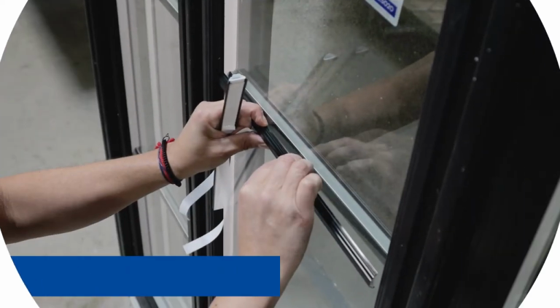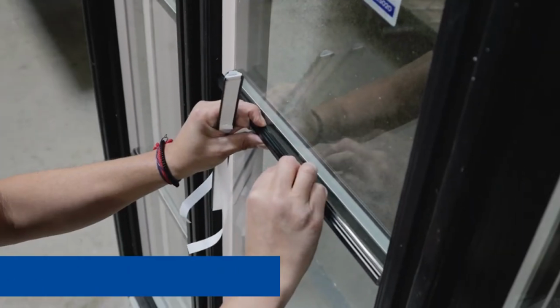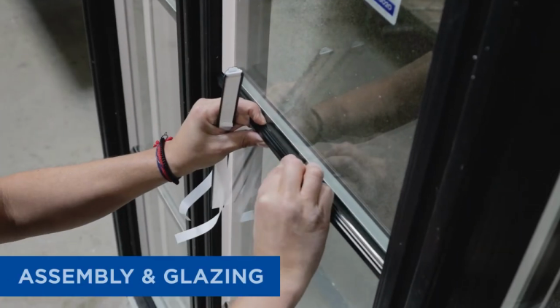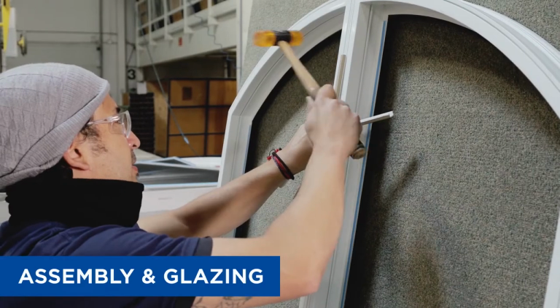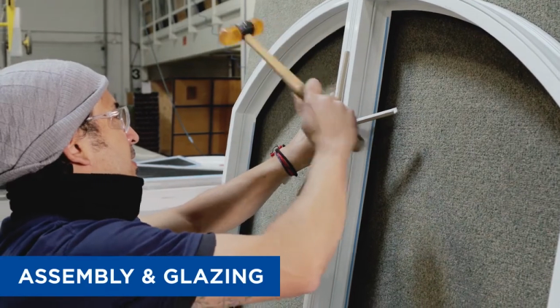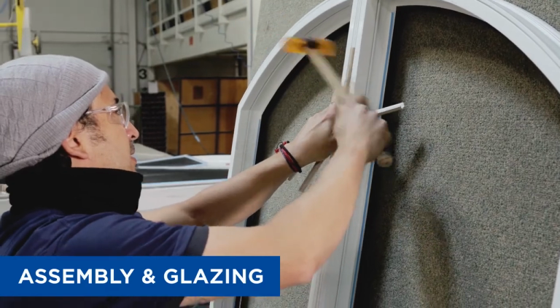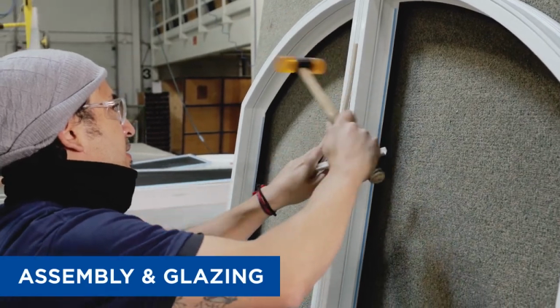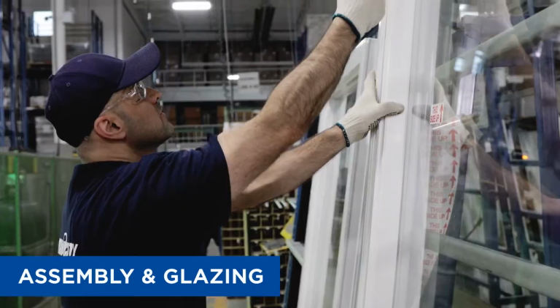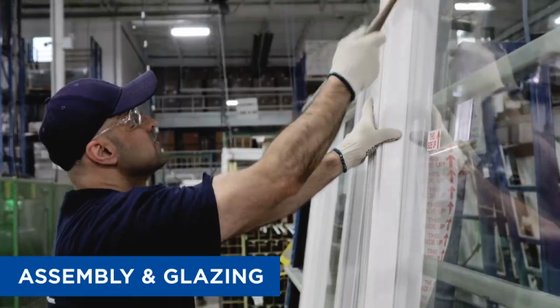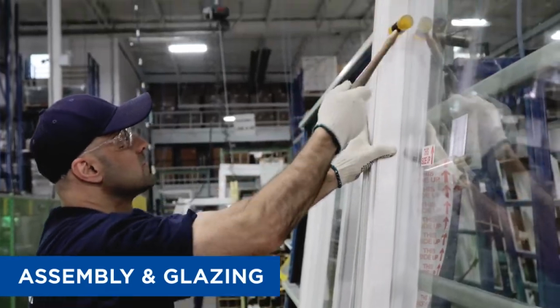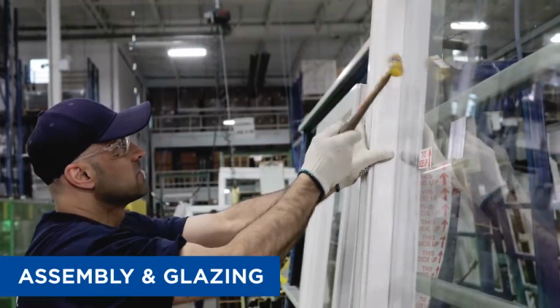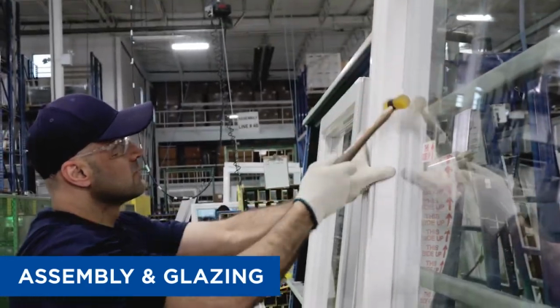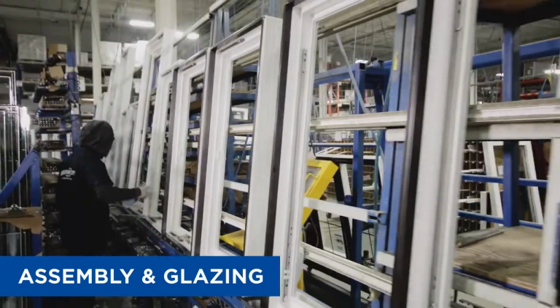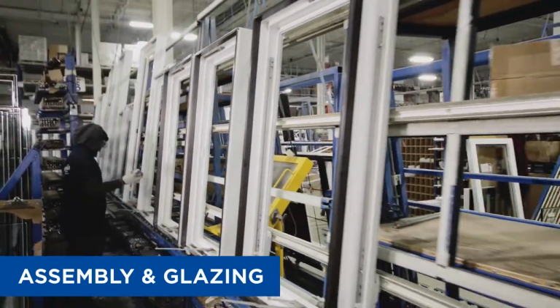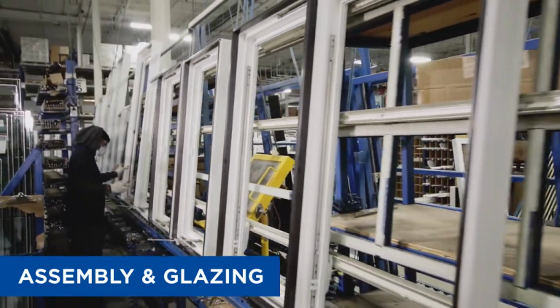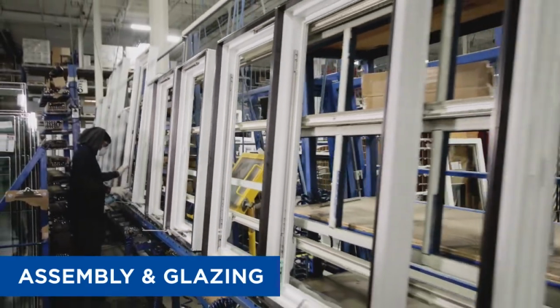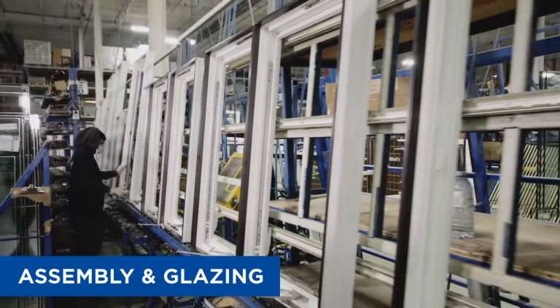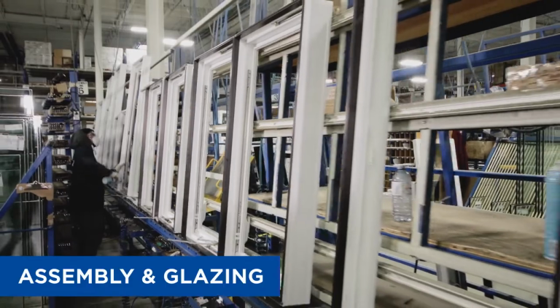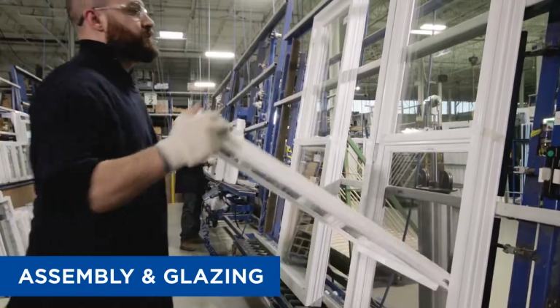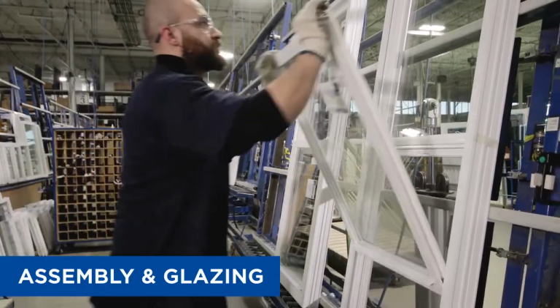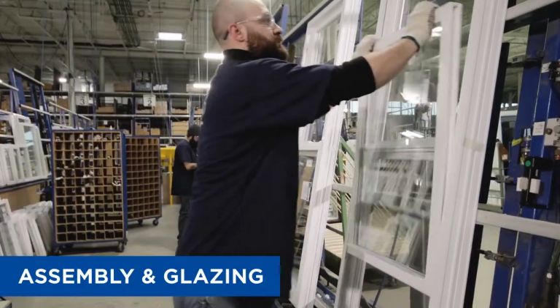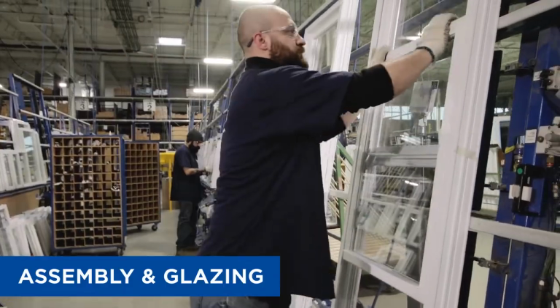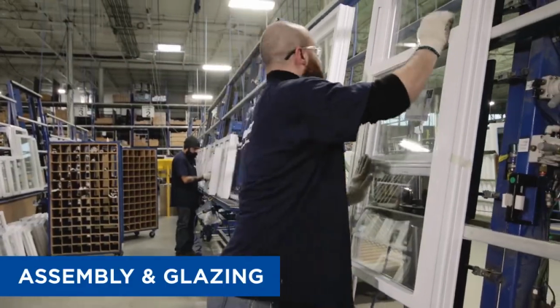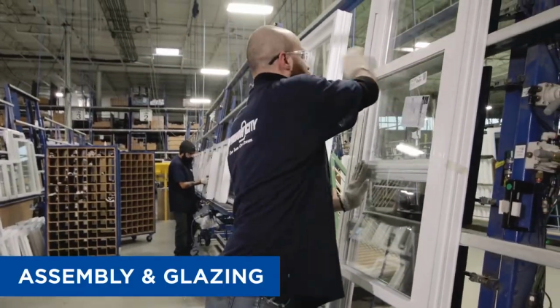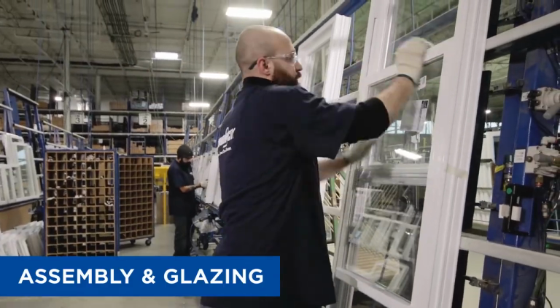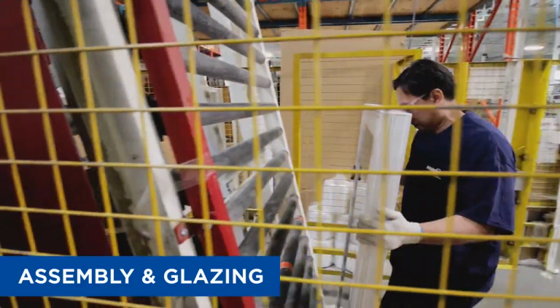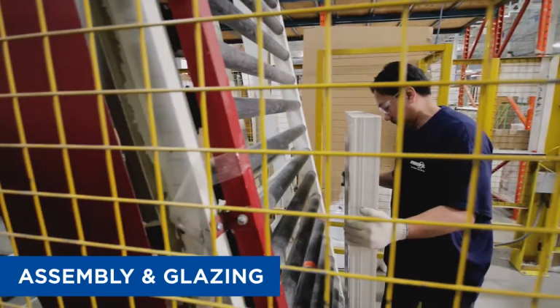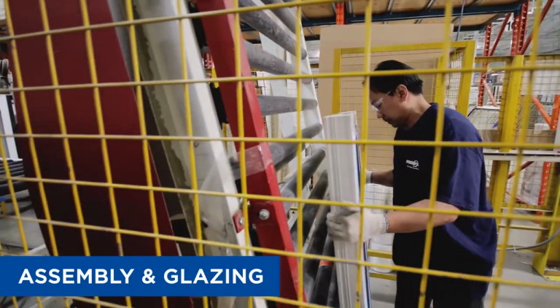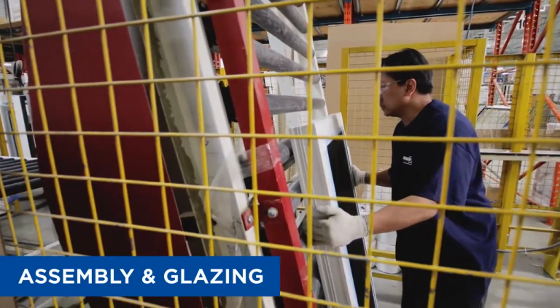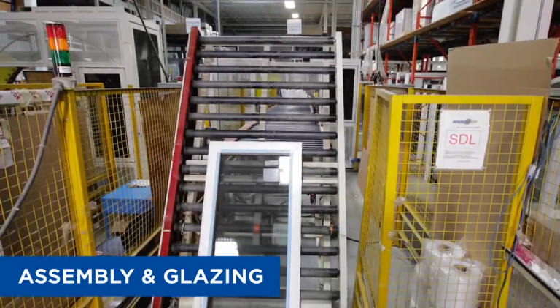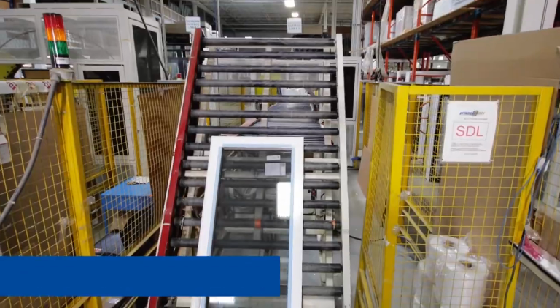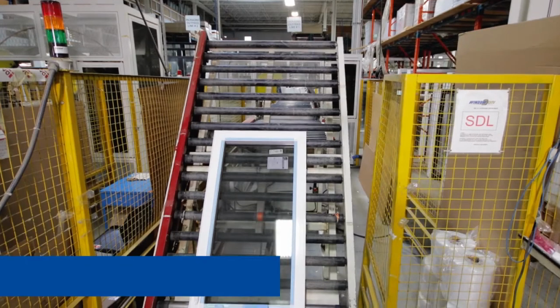There is no room for errors. Utilizing the latest technology and tracking systems during all stages of production ensures top quality products as well as optimal delivery times. Window City is known to have one of the quickest lead times in the industry.